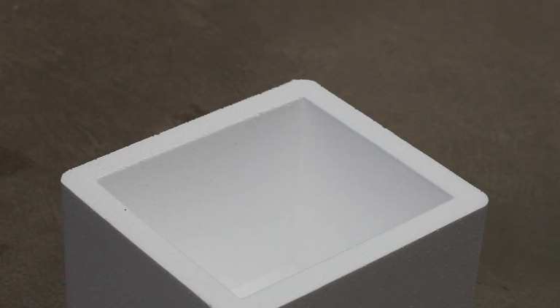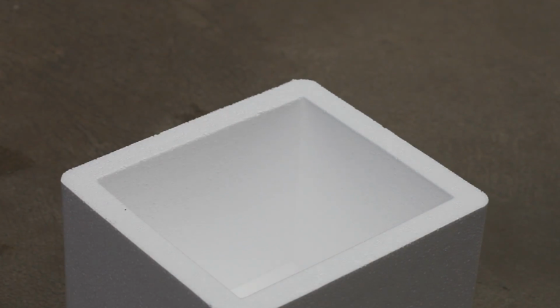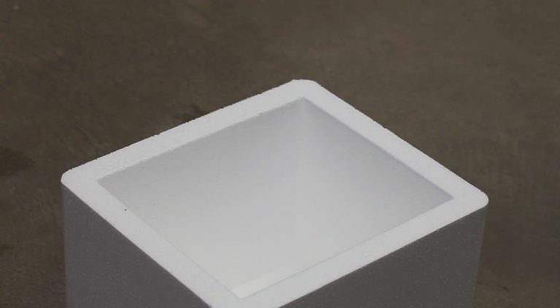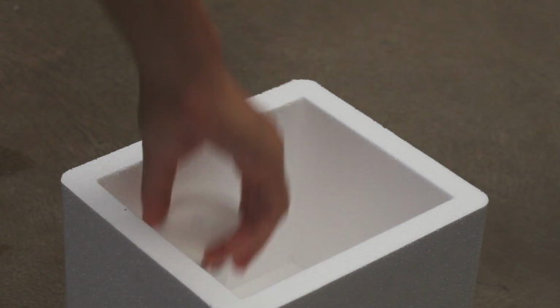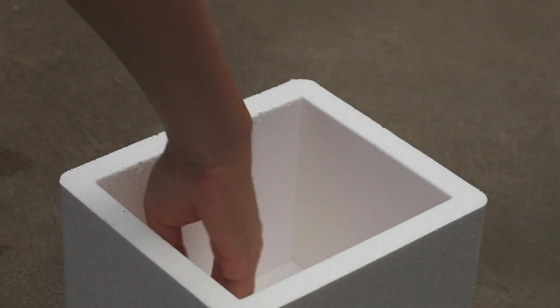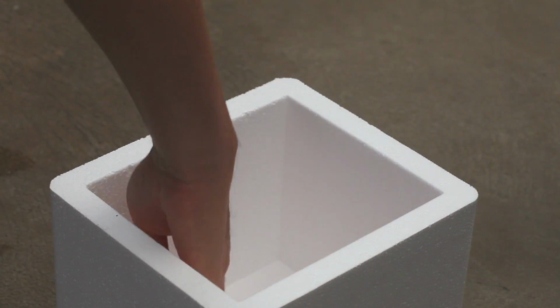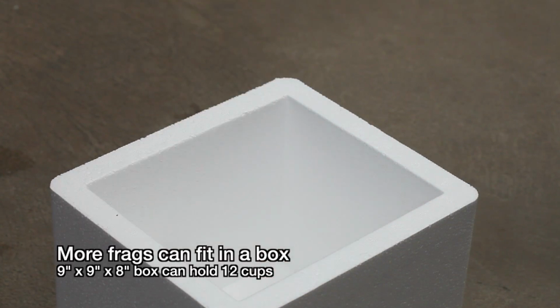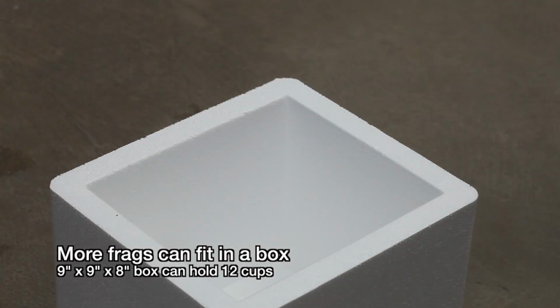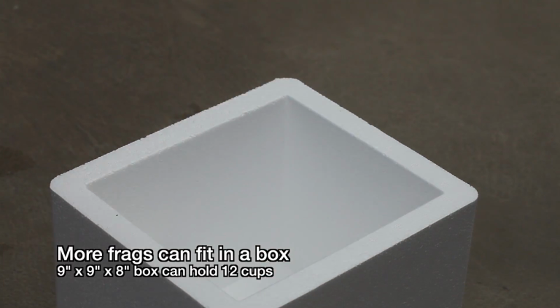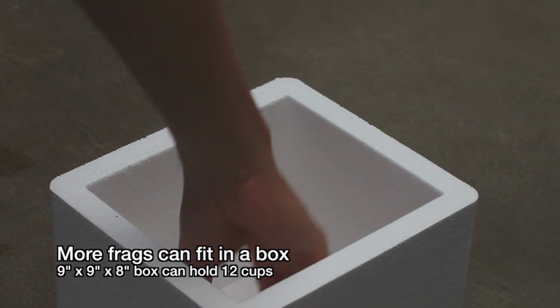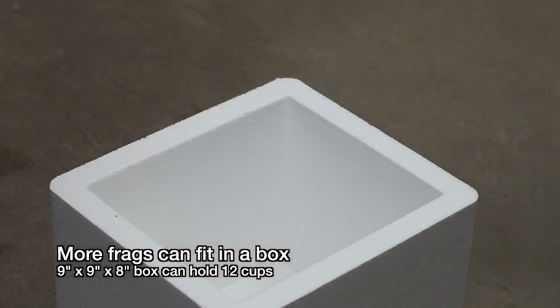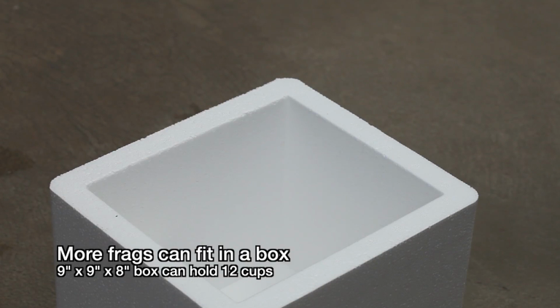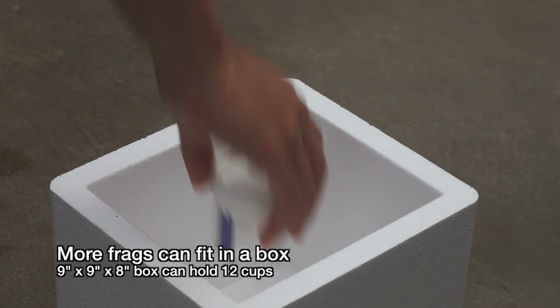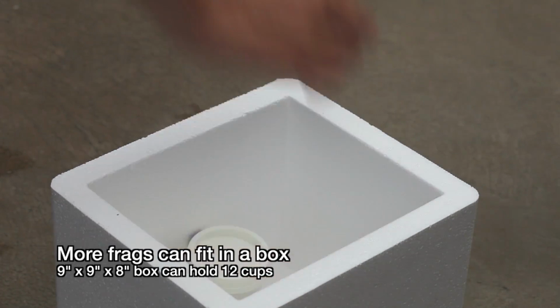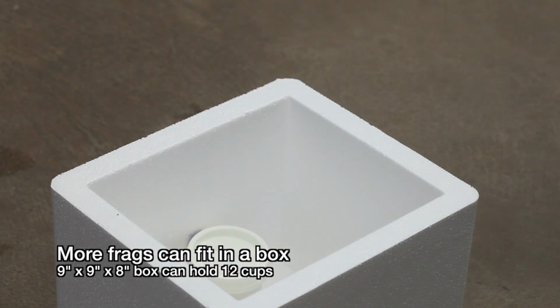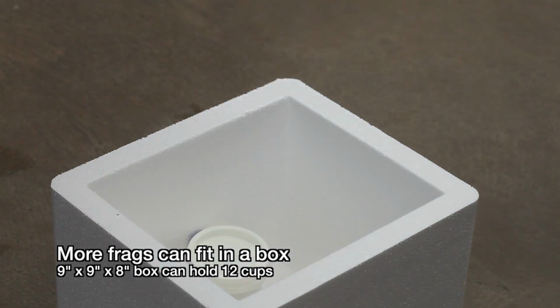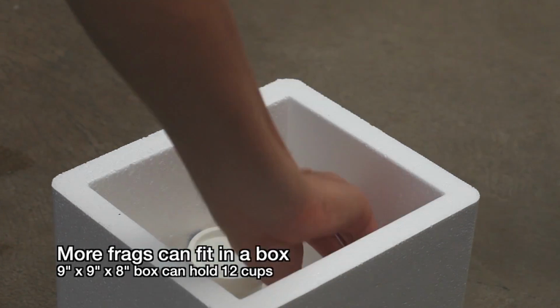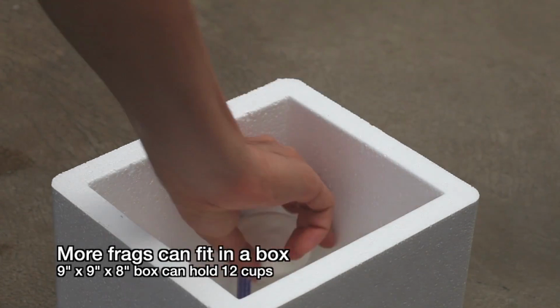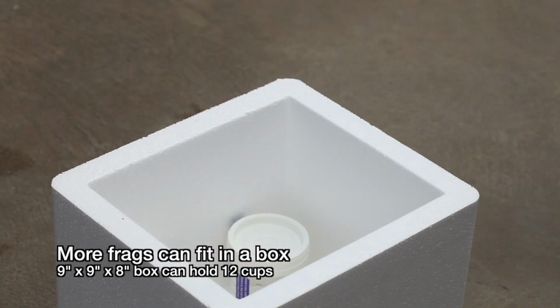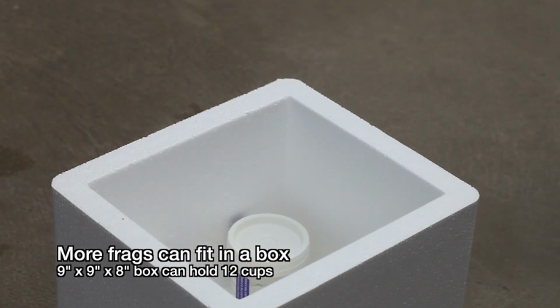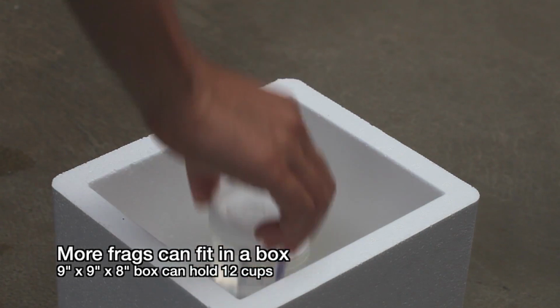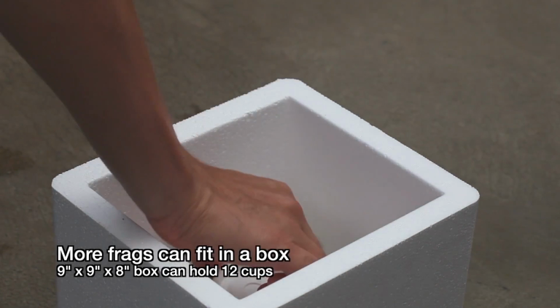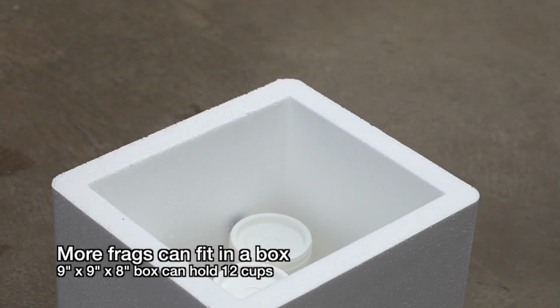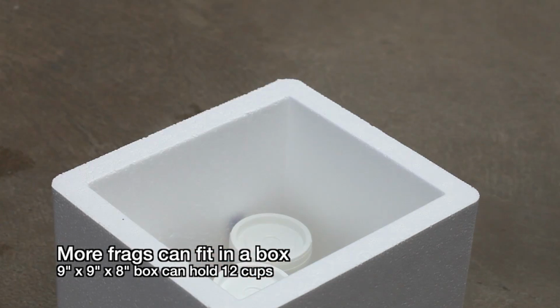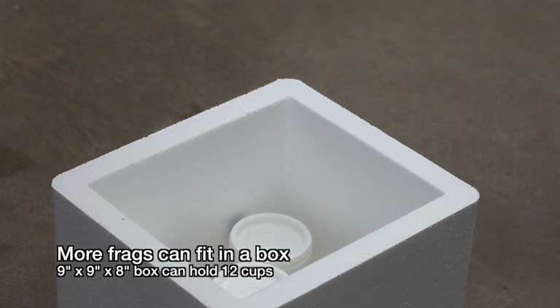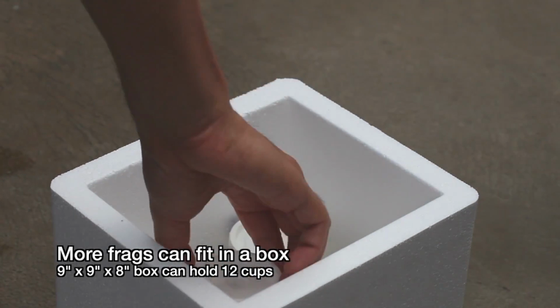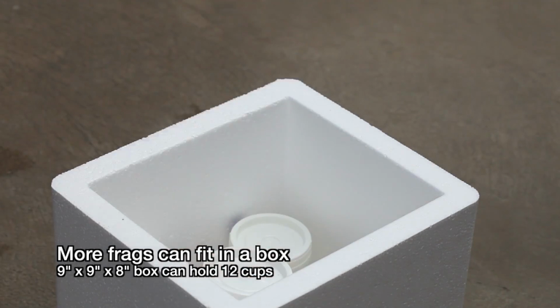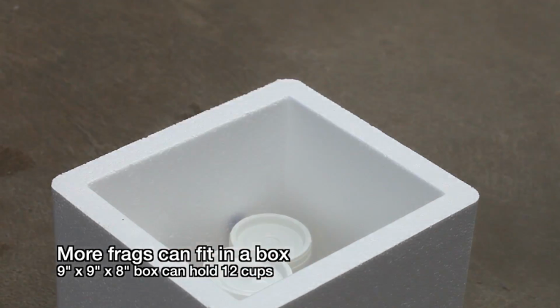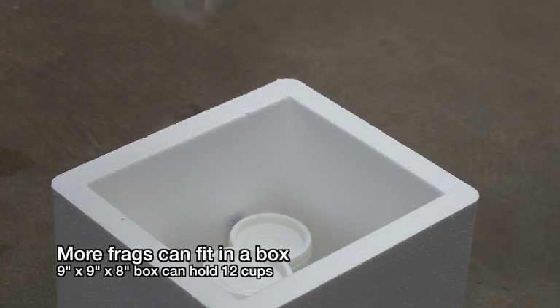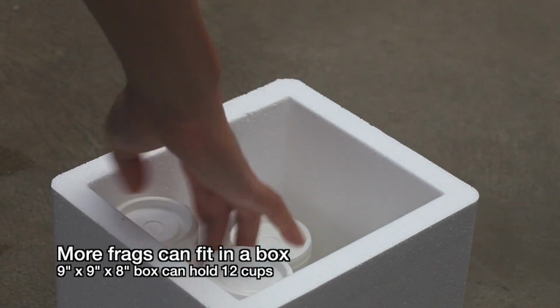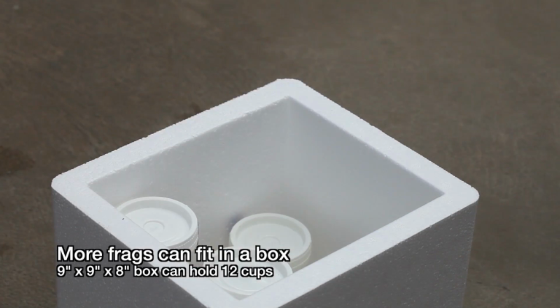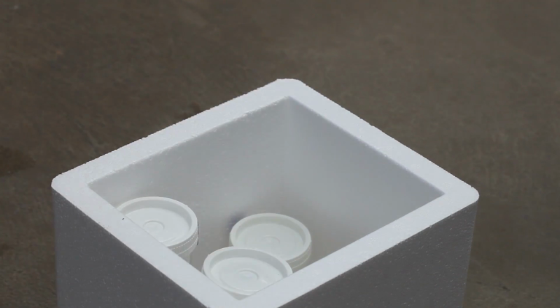Lastly, these cups actually make it easier to fit more corals into a box than using bags. Here, I was able to get 12 corals into a box that's basically a 9 inch cube.